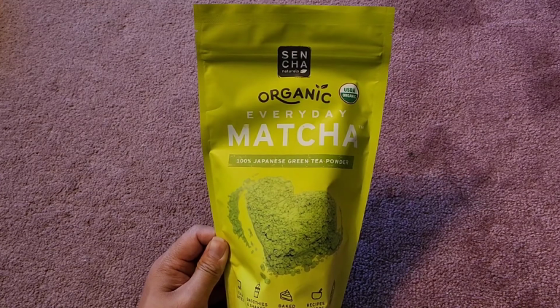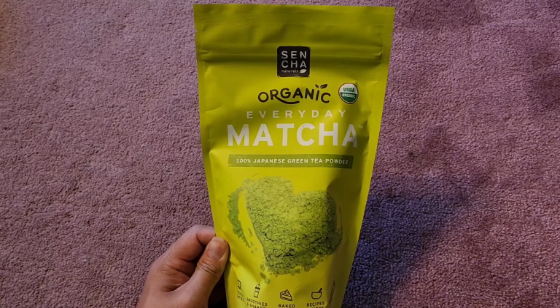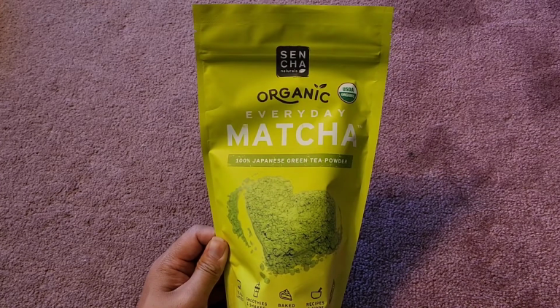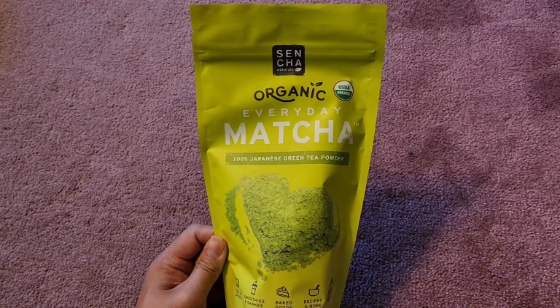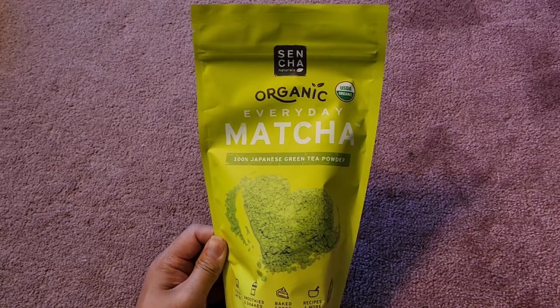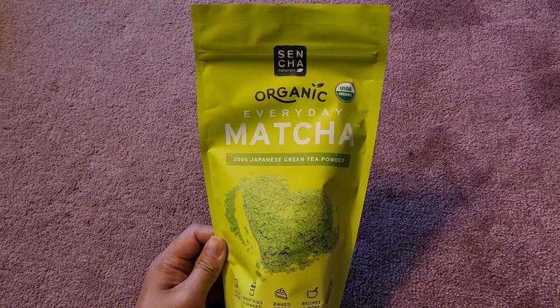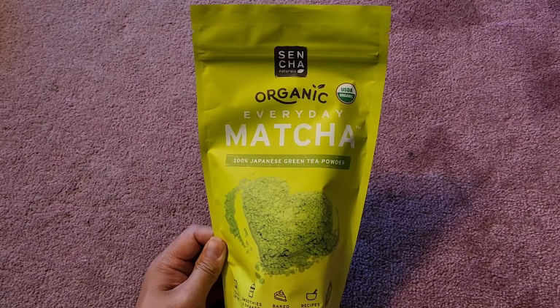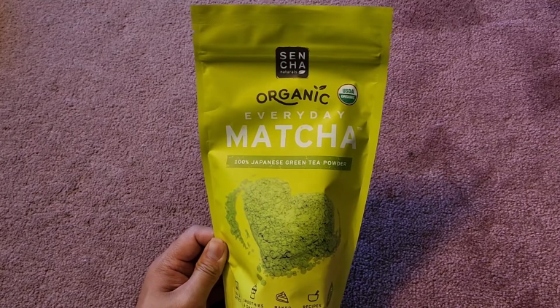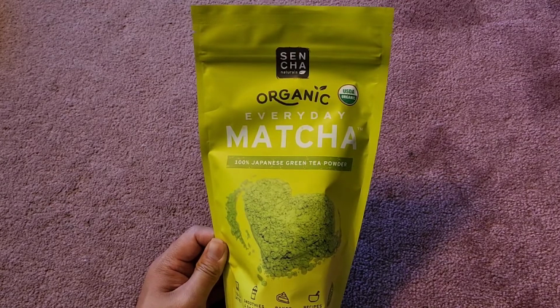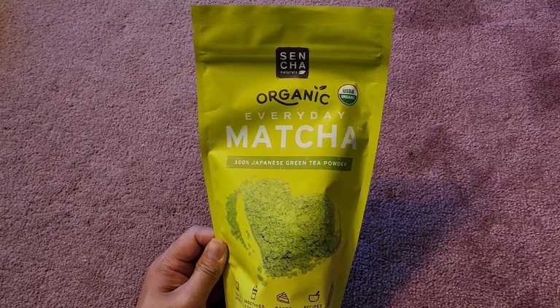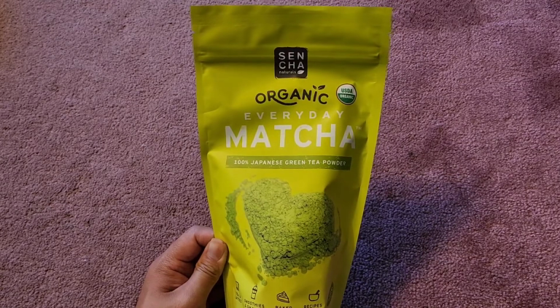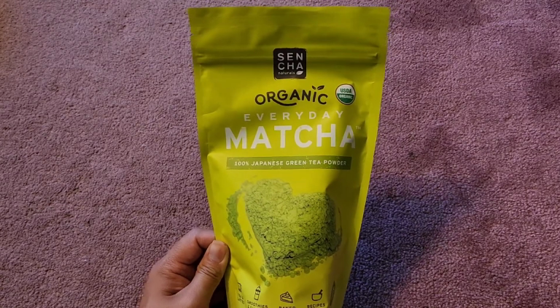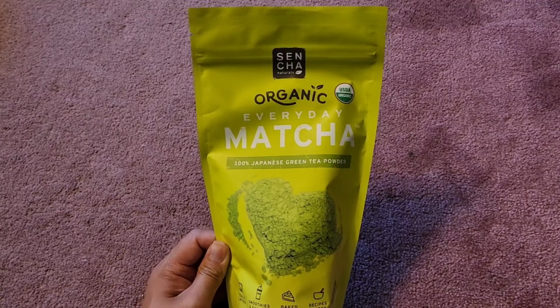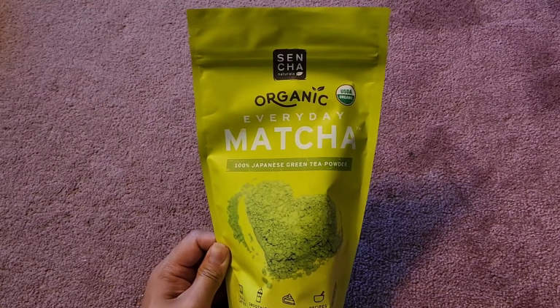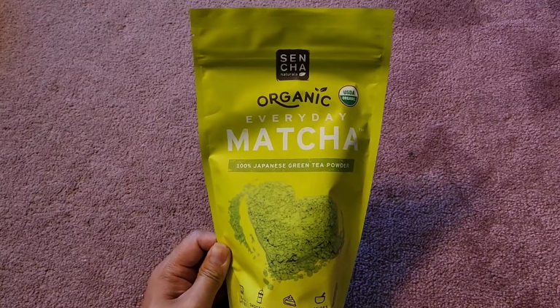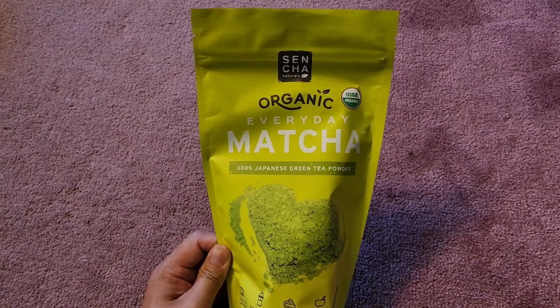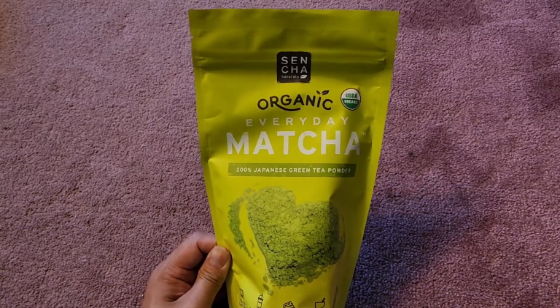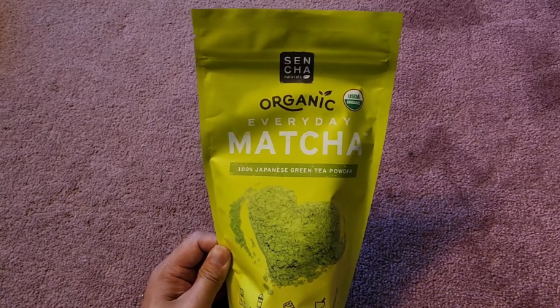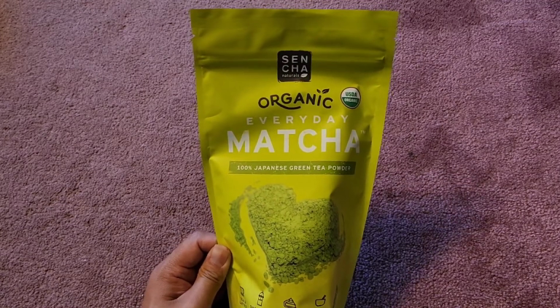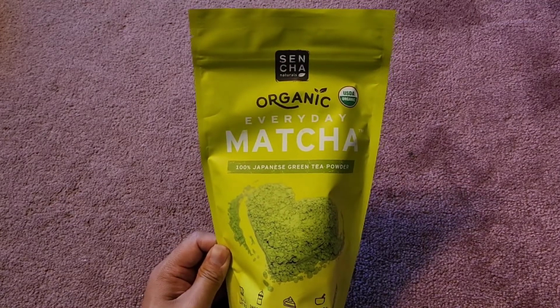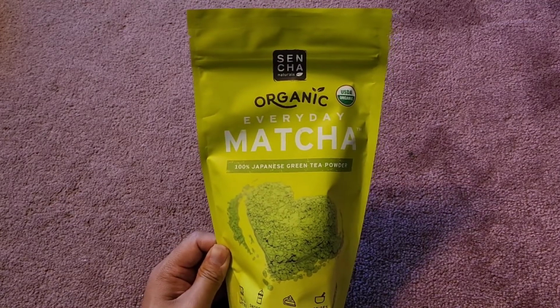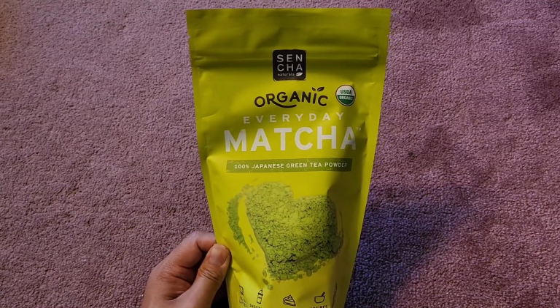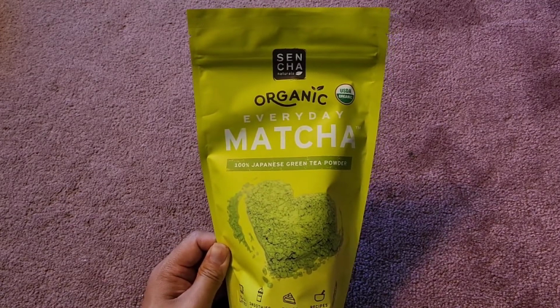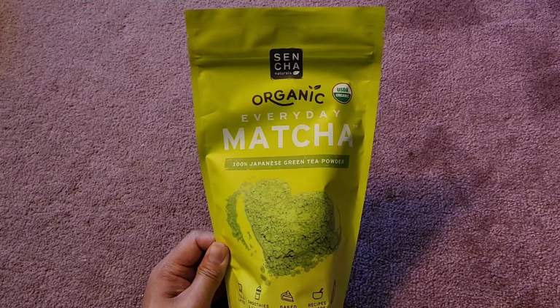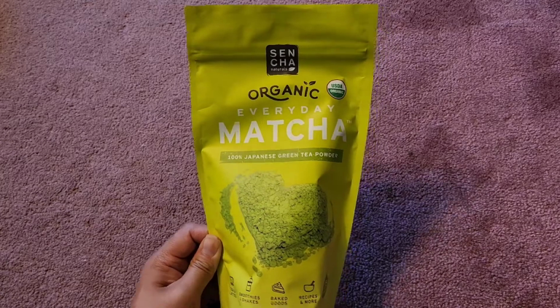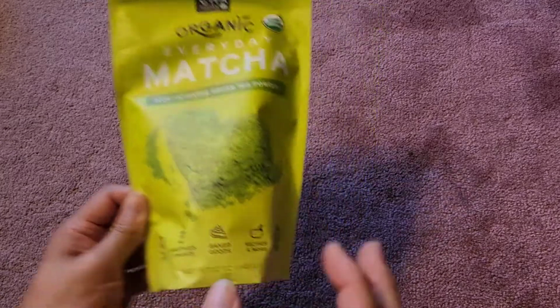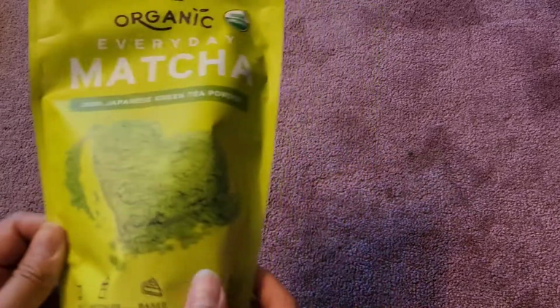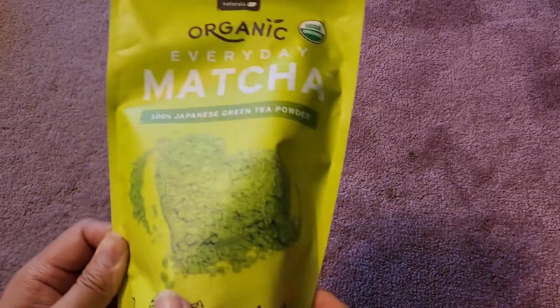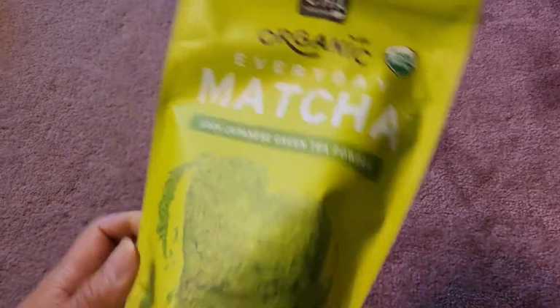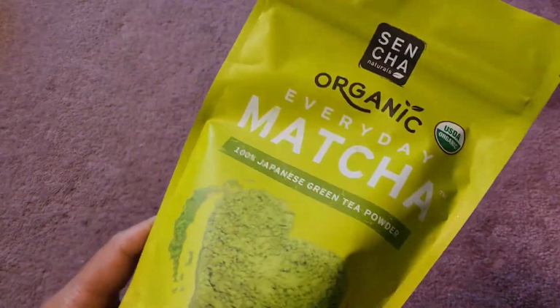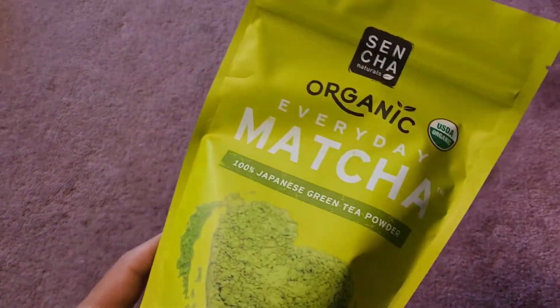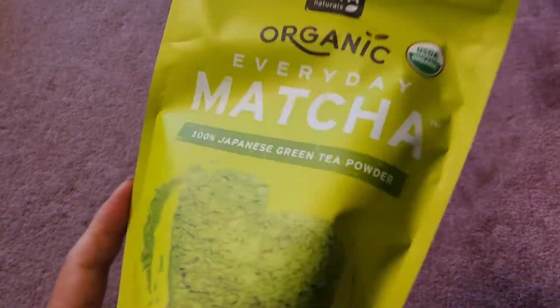It's 100% Japanese green tea powder. The price of this was $20.49. I know it sounds like a lot, but this actually makes a lot of servings.